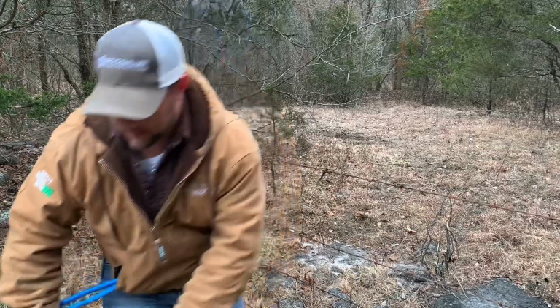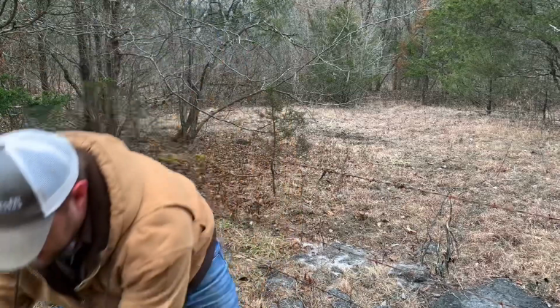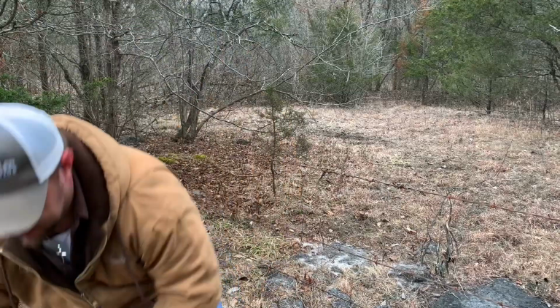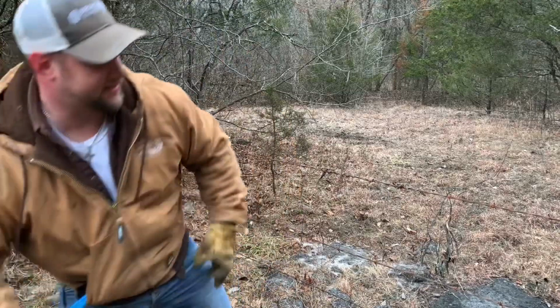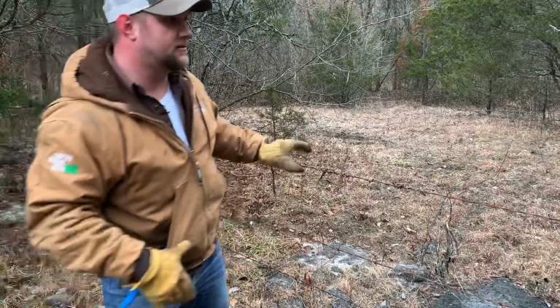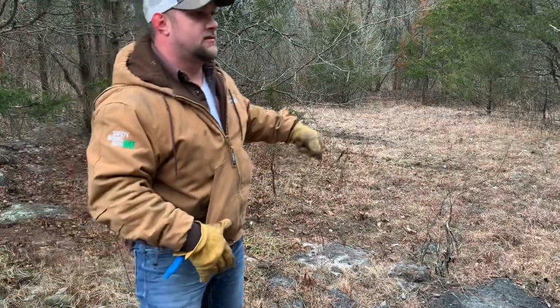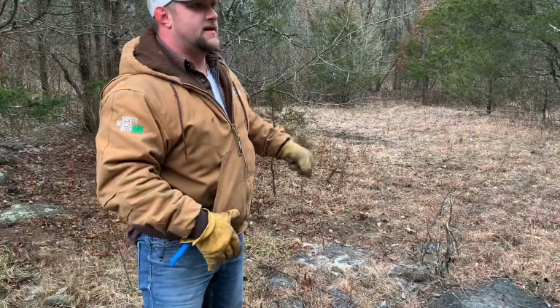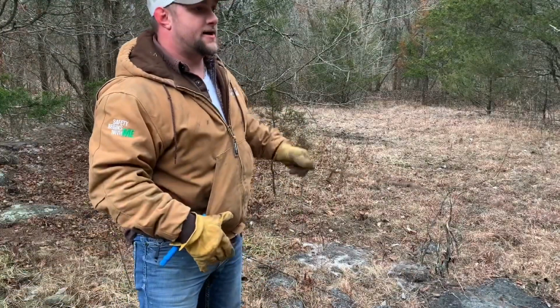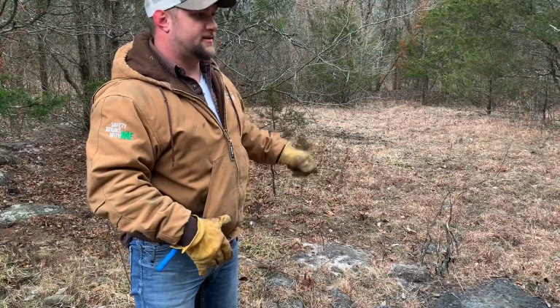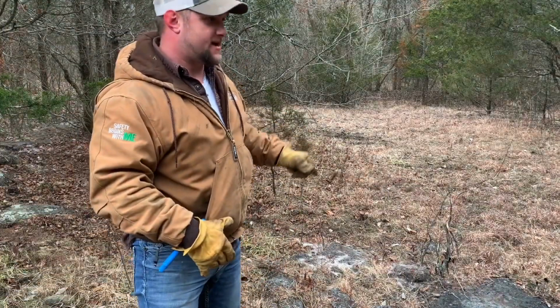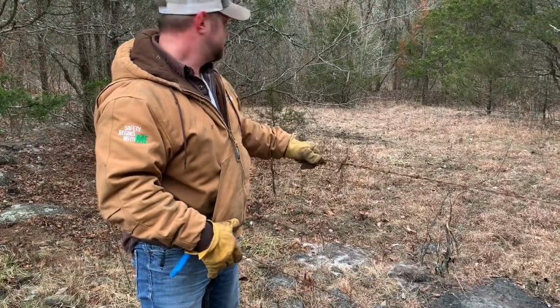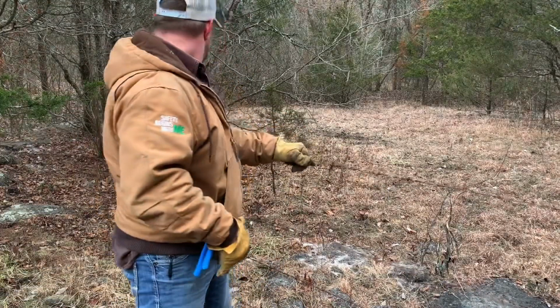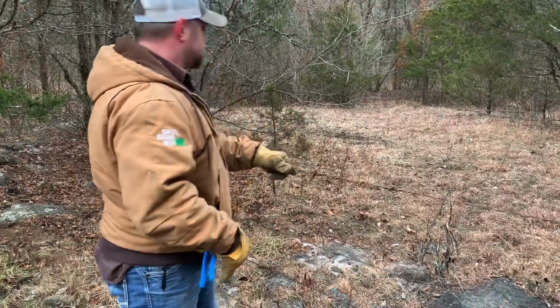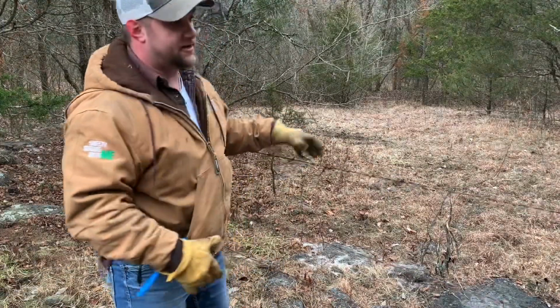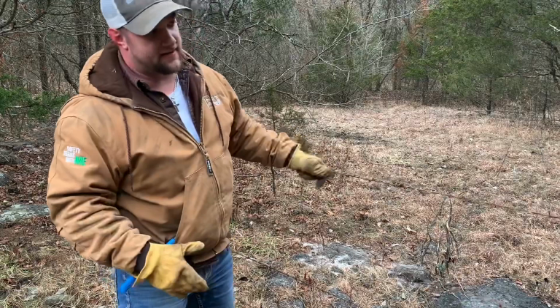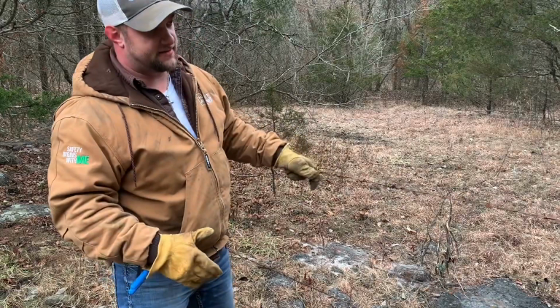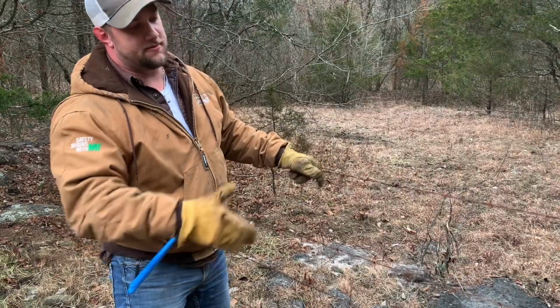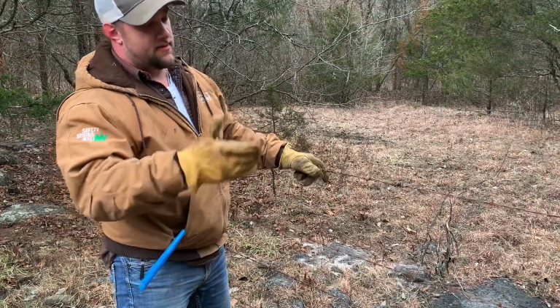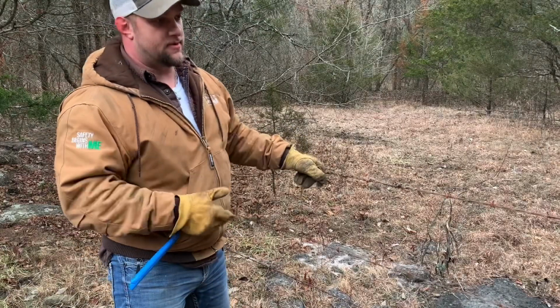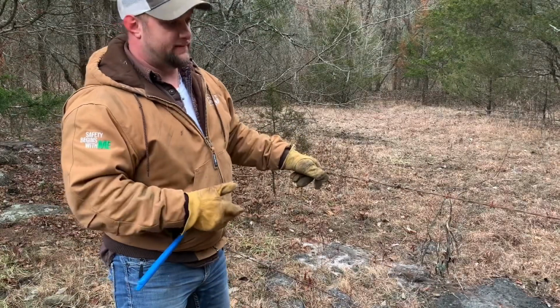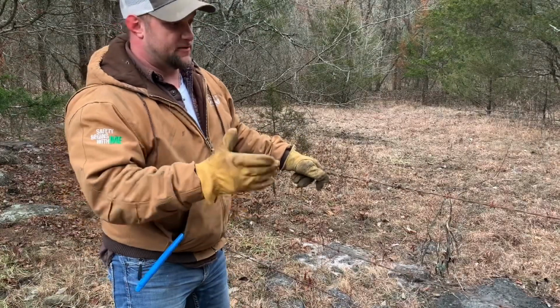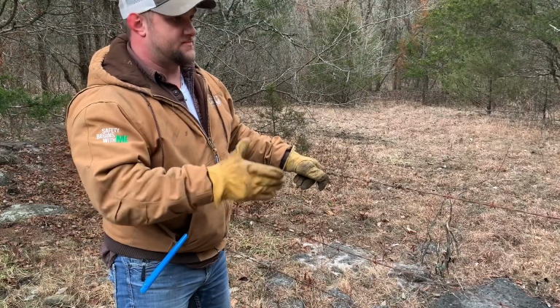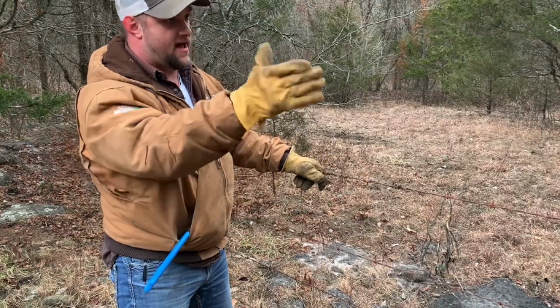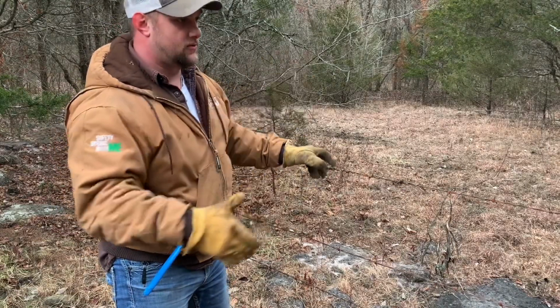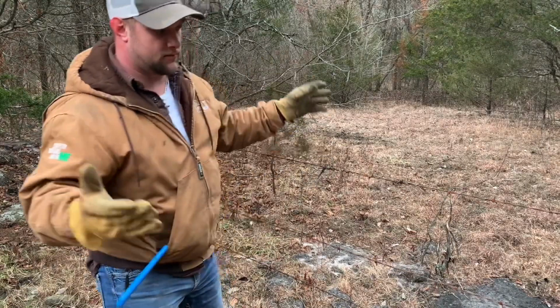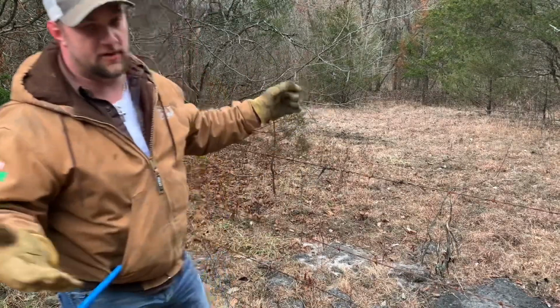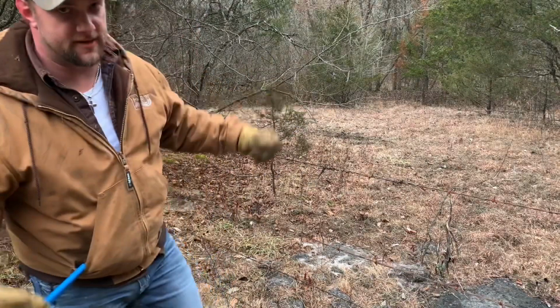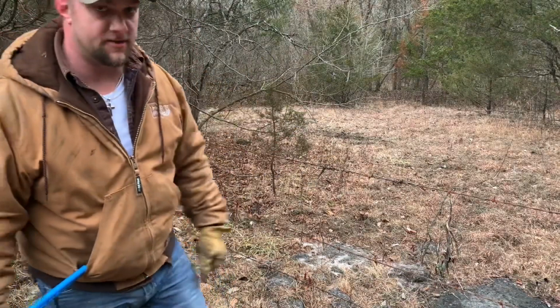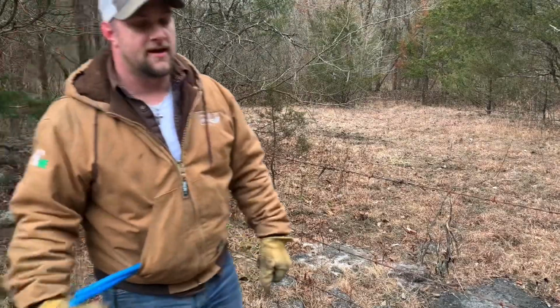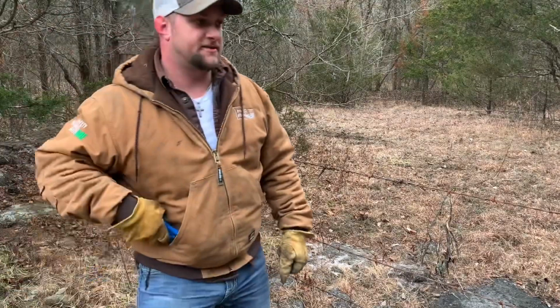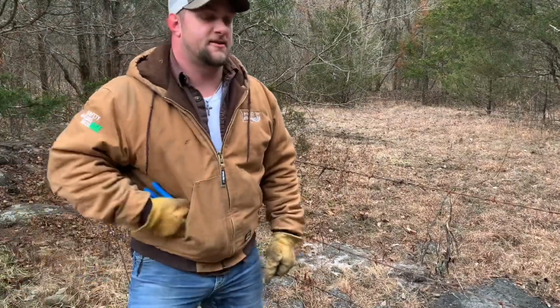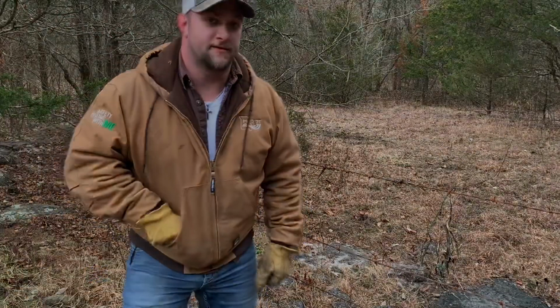As you can see, that wire is very tight now. You can reattach it to the metal fence post or to whatever it is that you're actually securing your fence to.